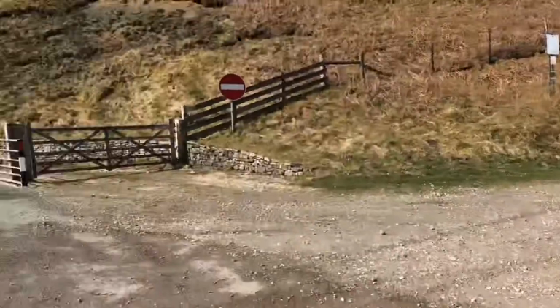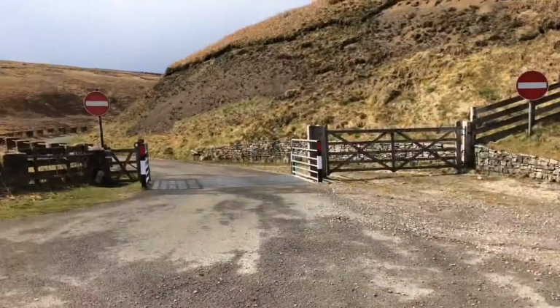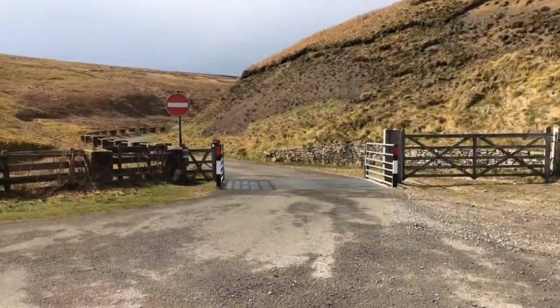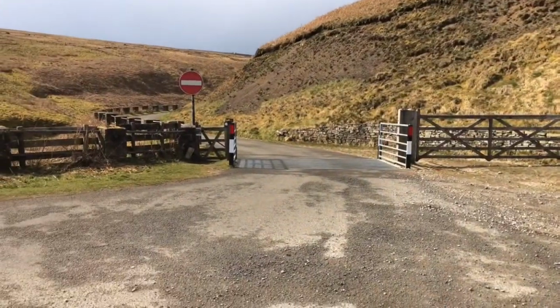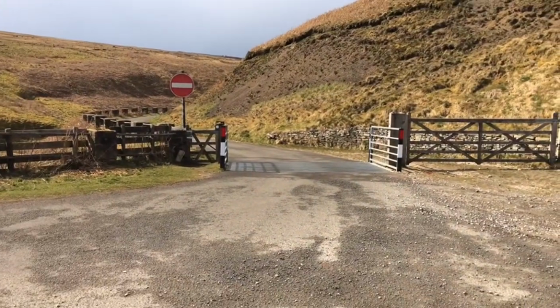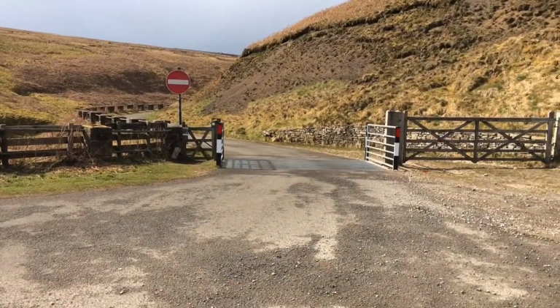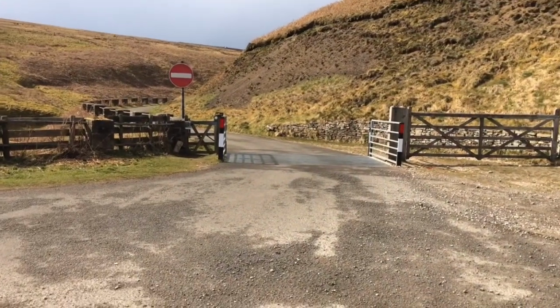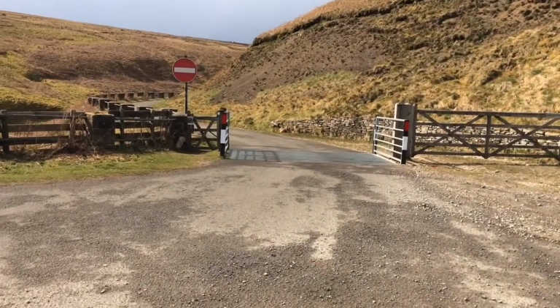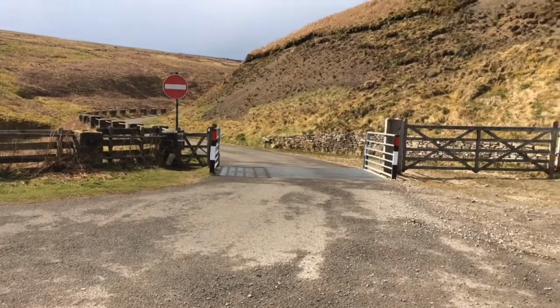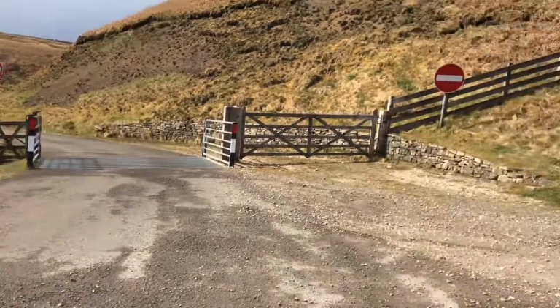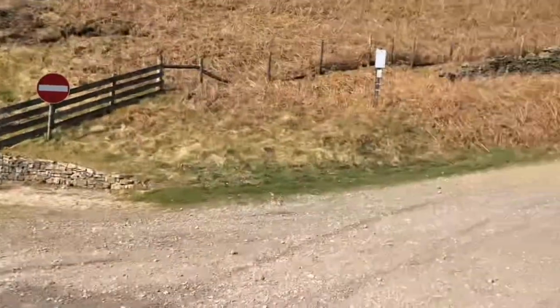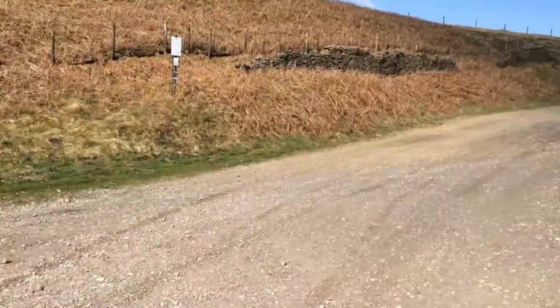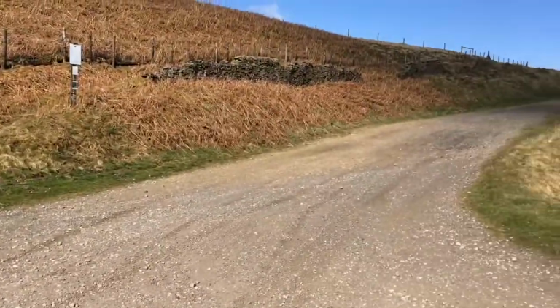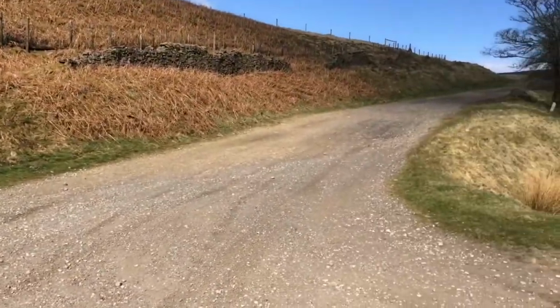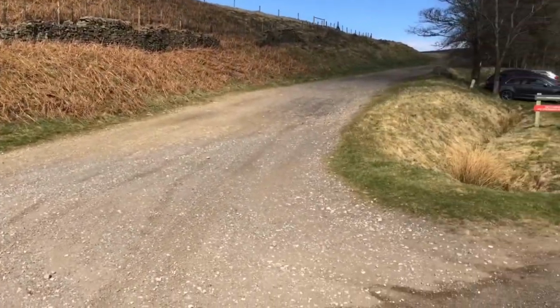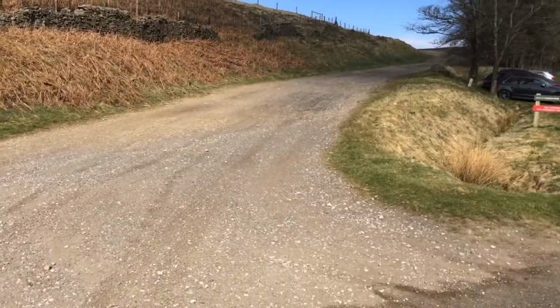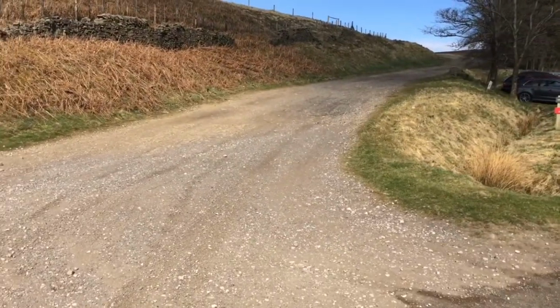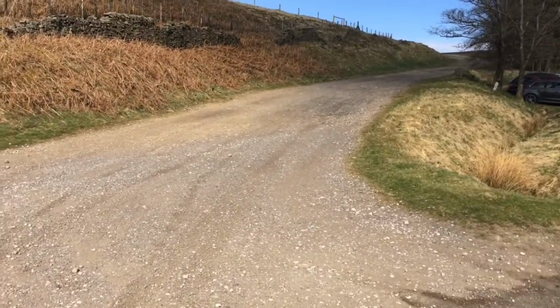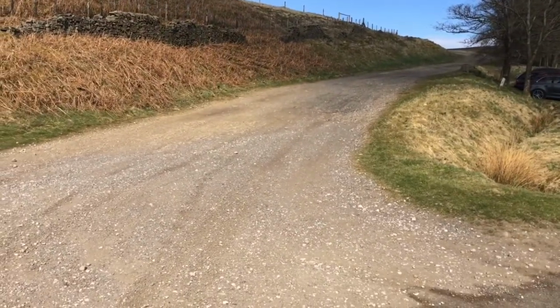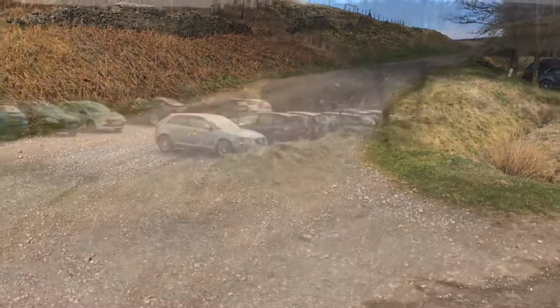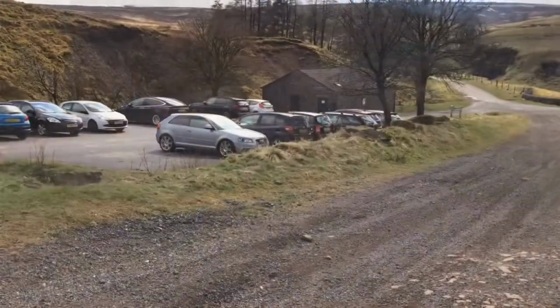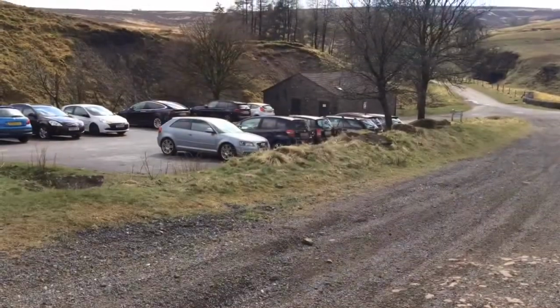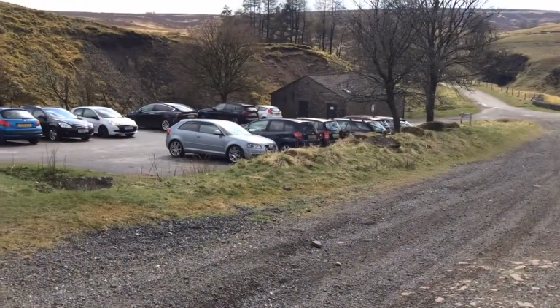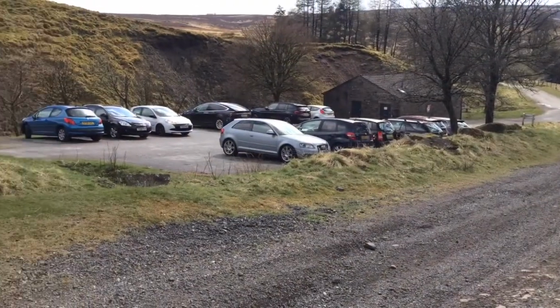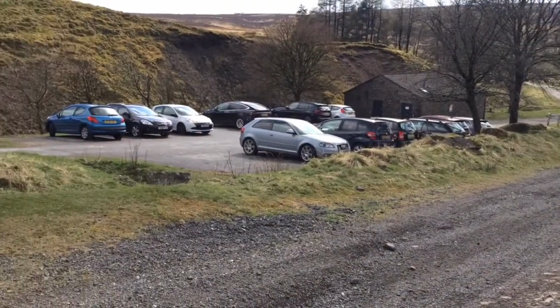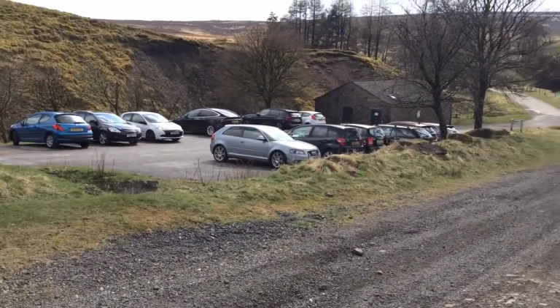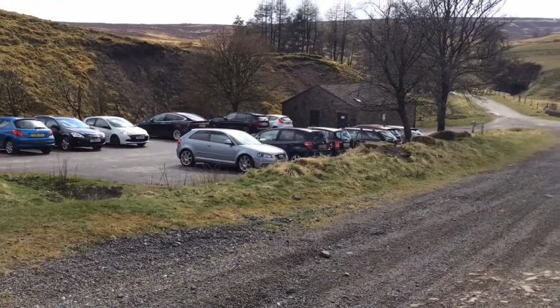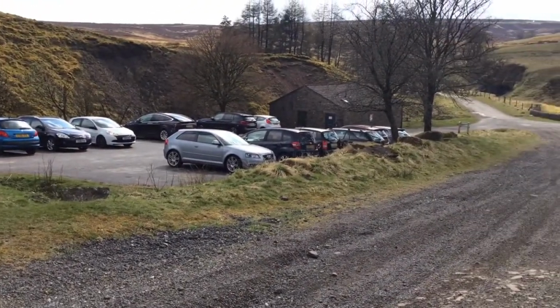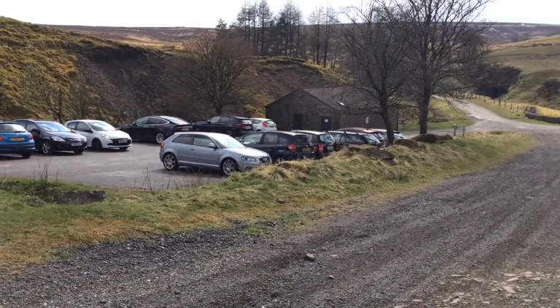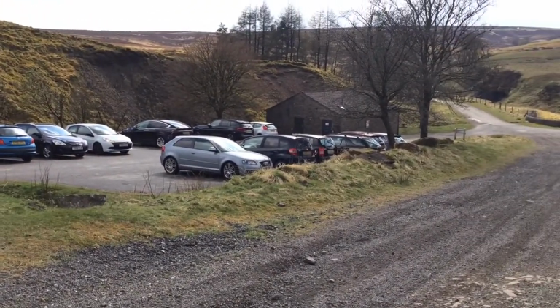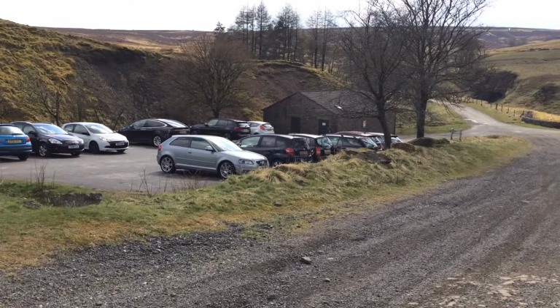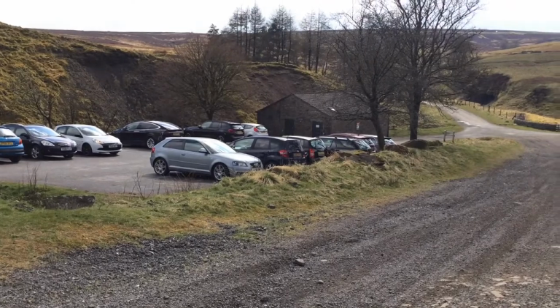There's a road here on the left which is just one way. We're gonna come back up that, but basically I'm gonna take the track to the right. There is a small car park here and also a loo which I've just checked and is open.